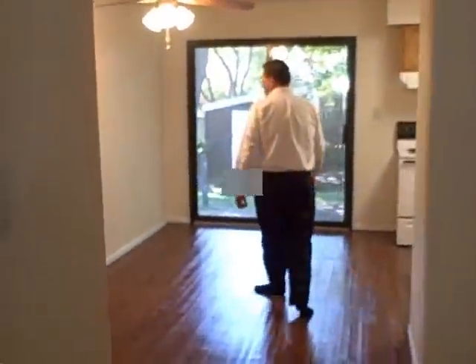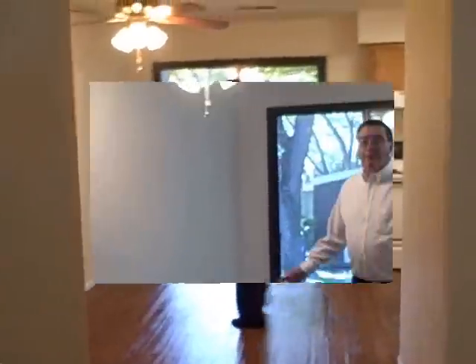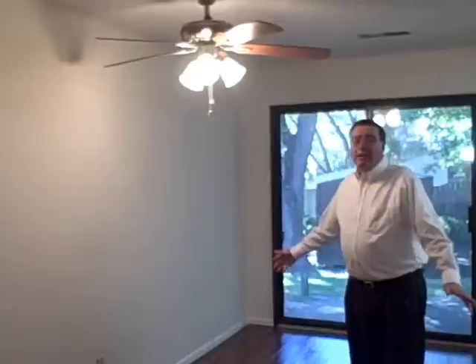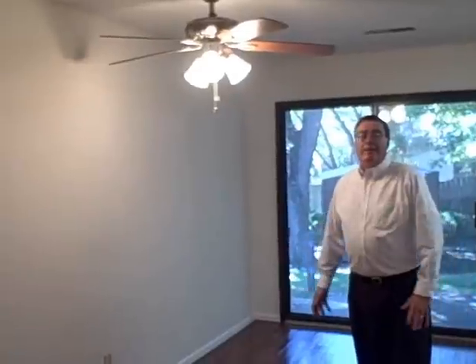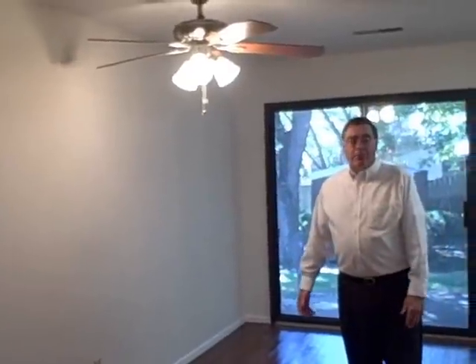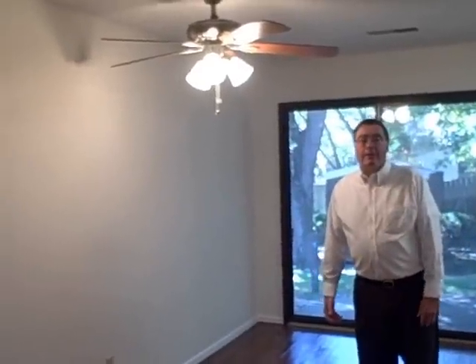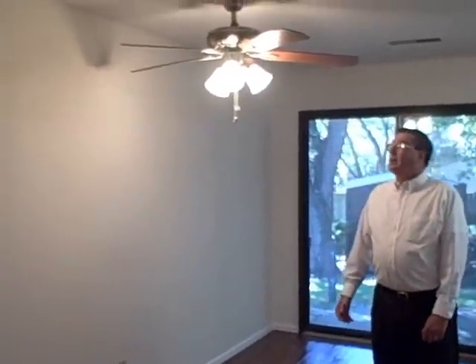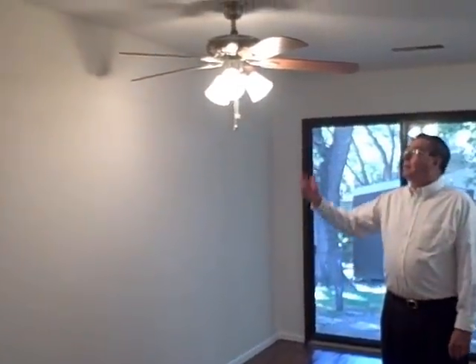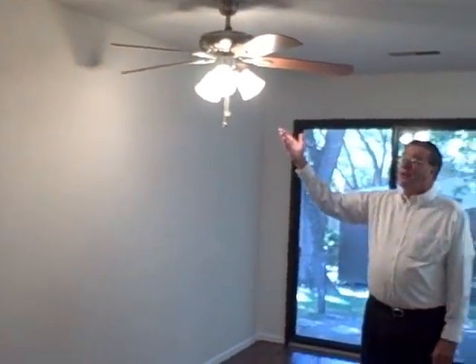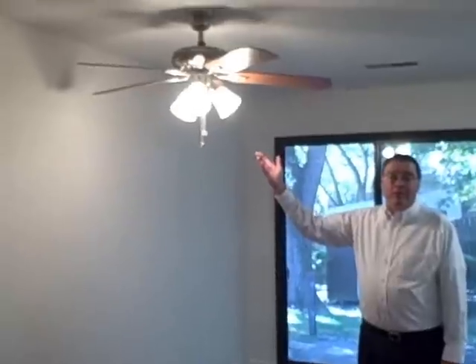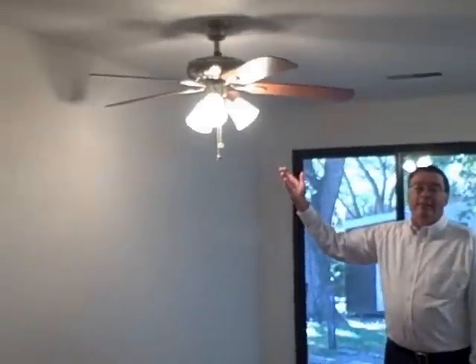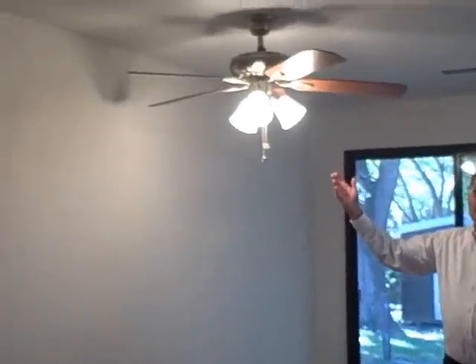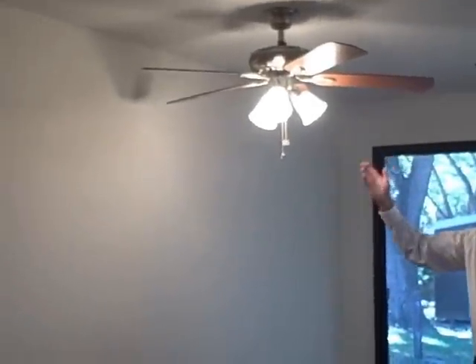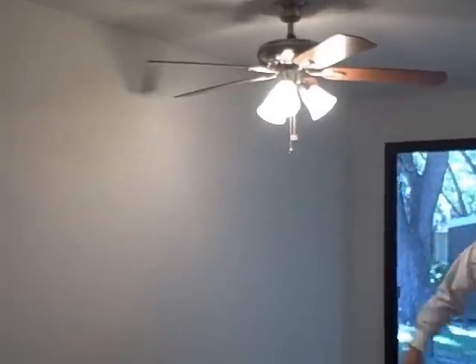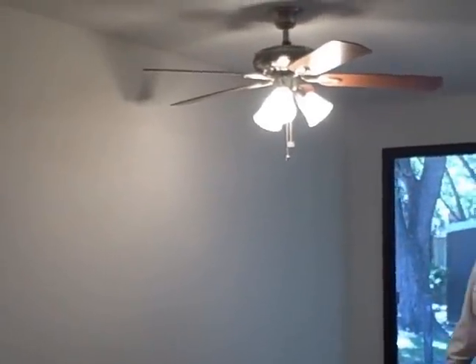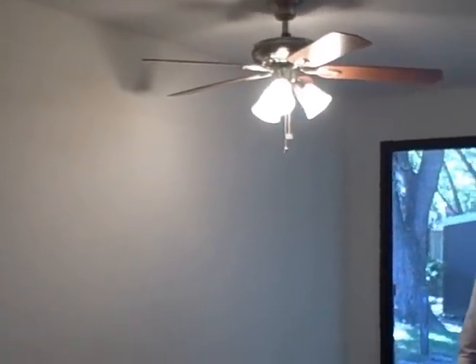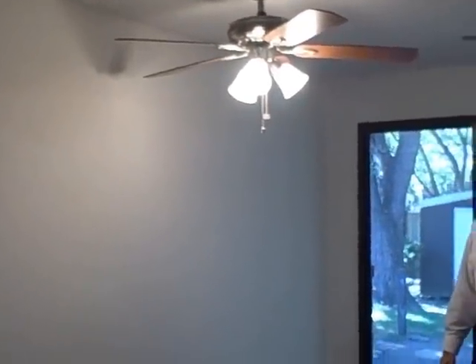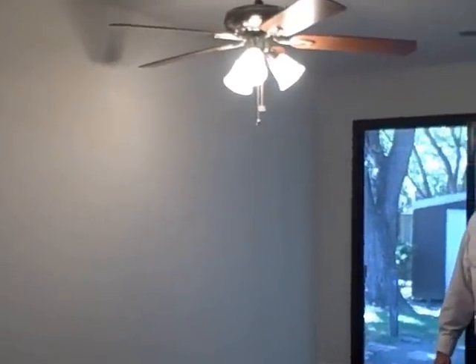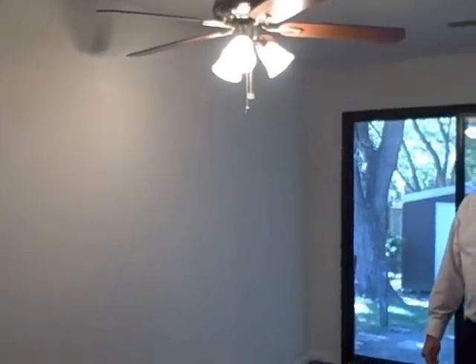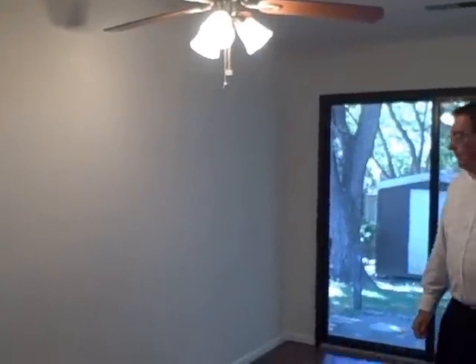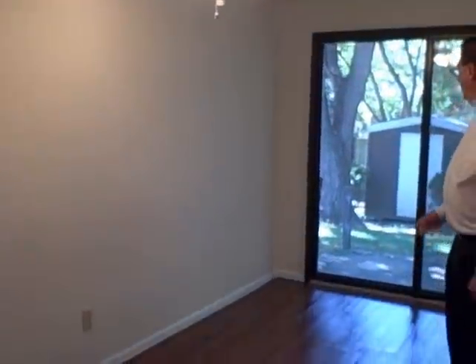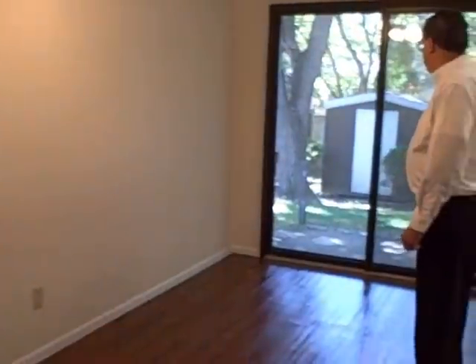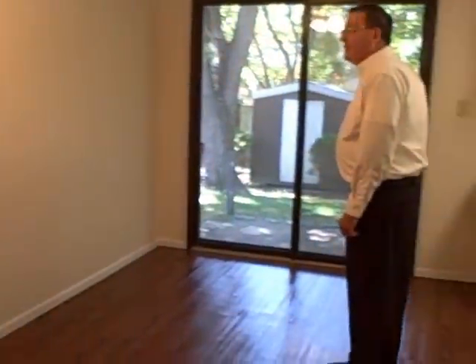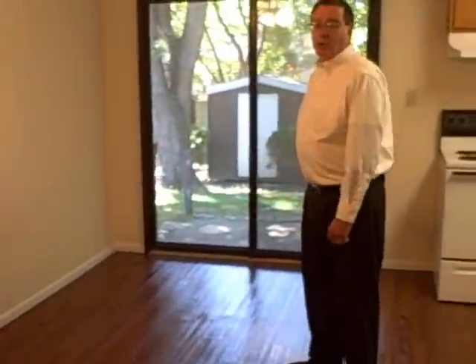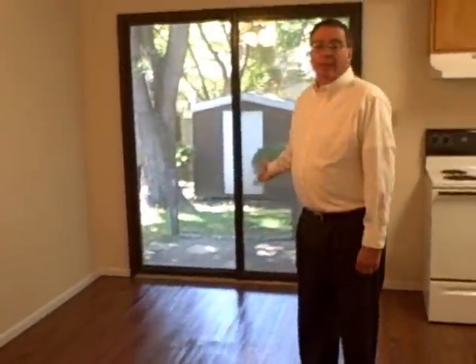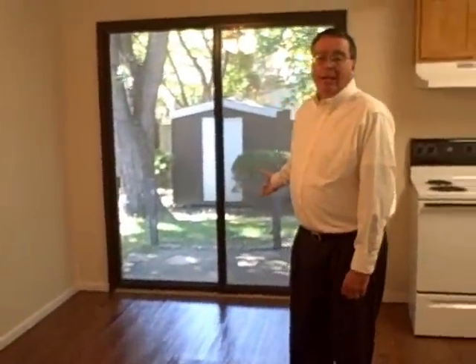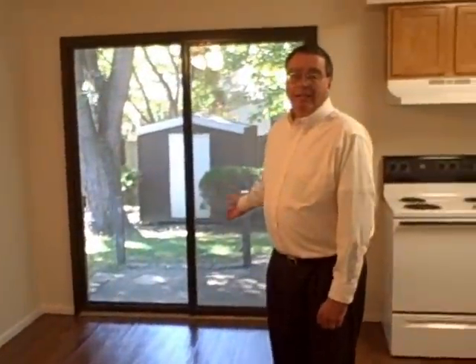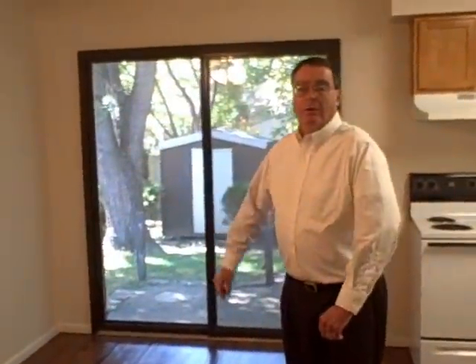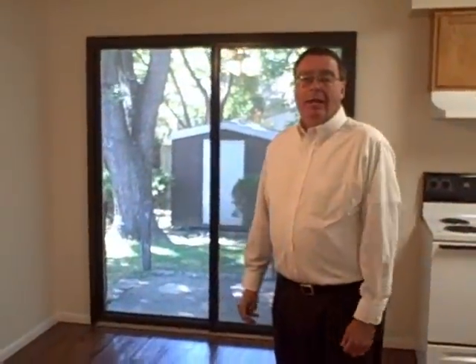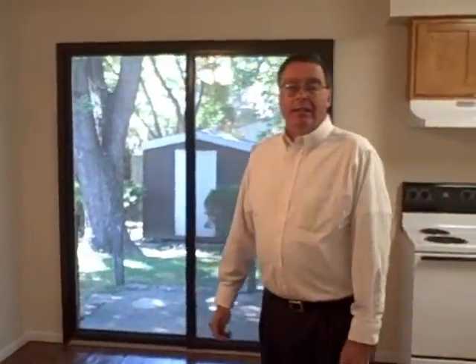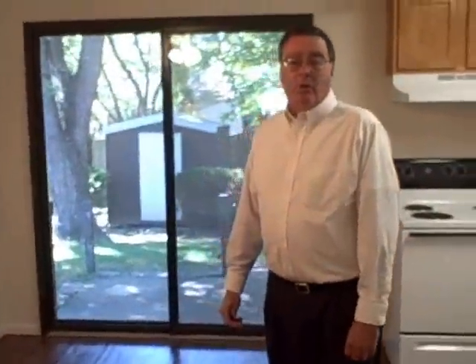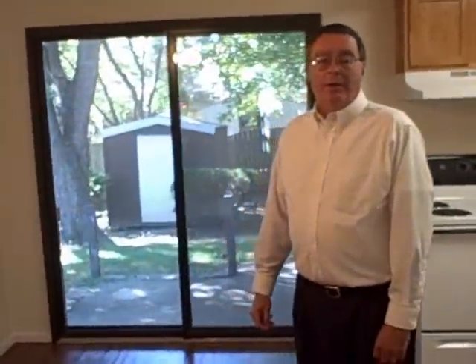This is a very nice sized dining room area. It comes with an energy efficient ceiling fan which has fluorescent lights in it for more energy efficiency. The sliding glass door is a double sliding glass door, again to seal off the cold weather.